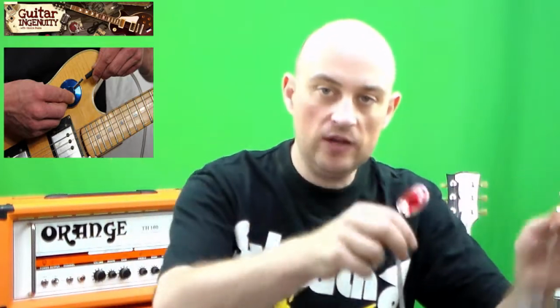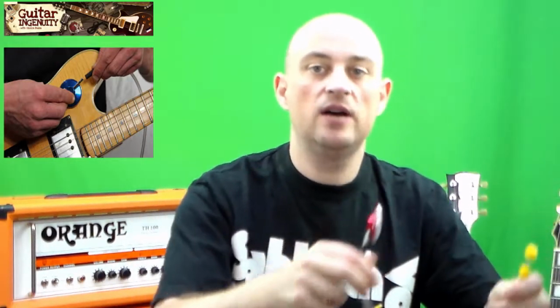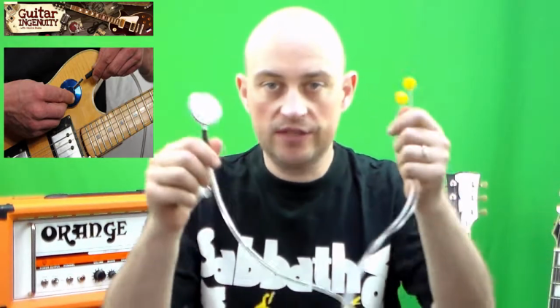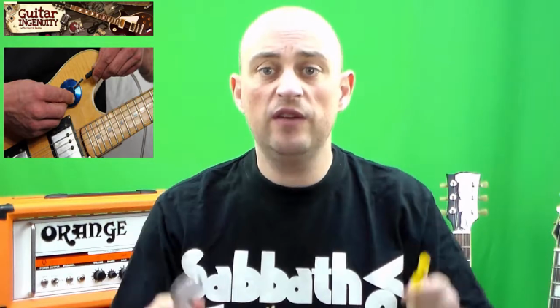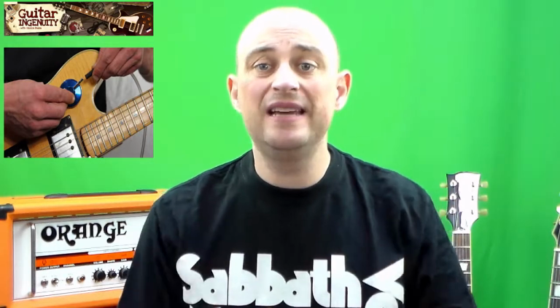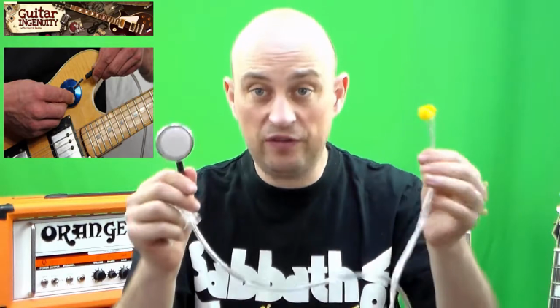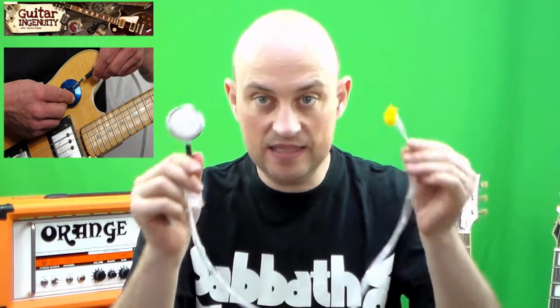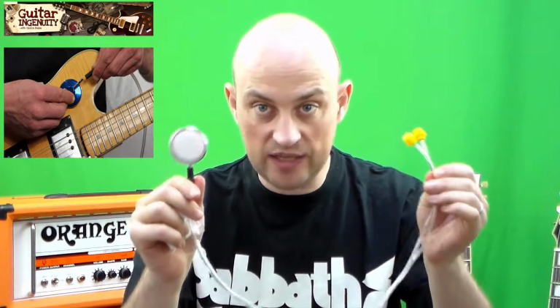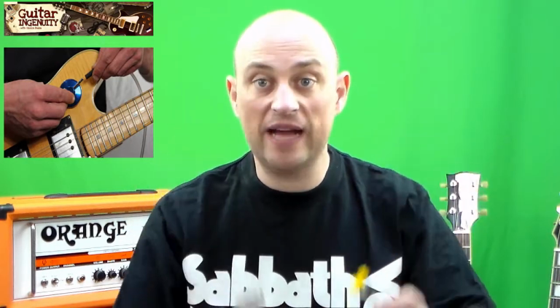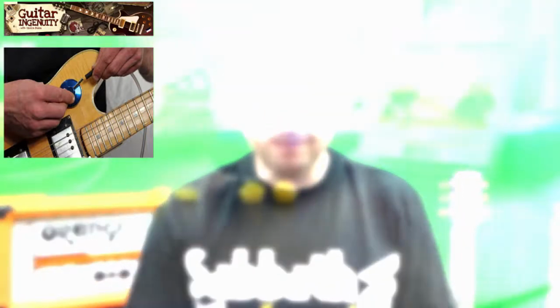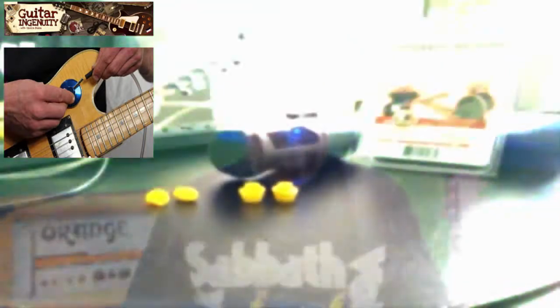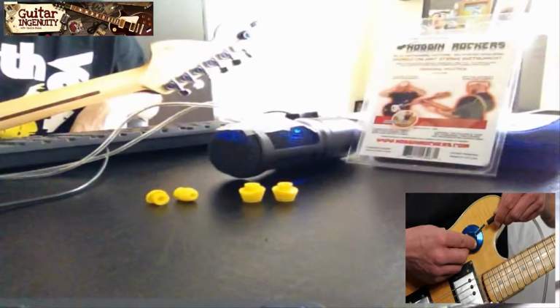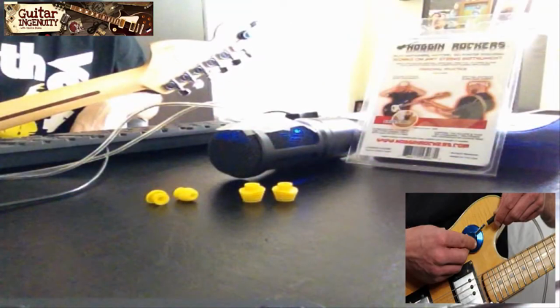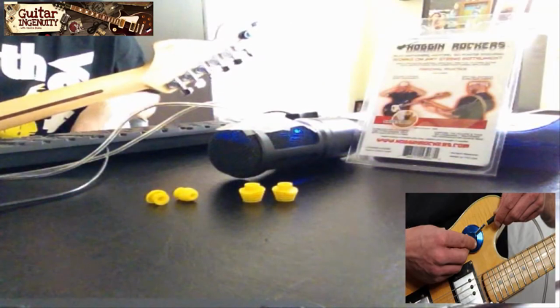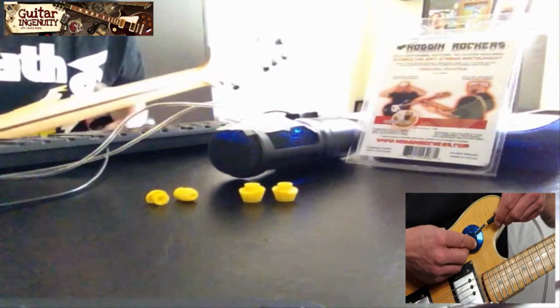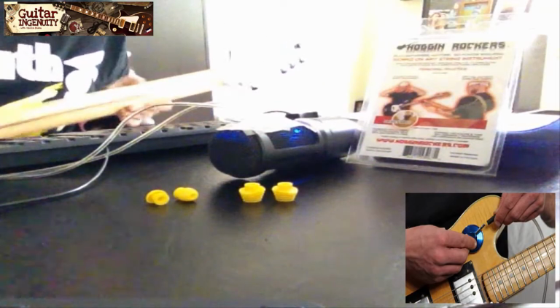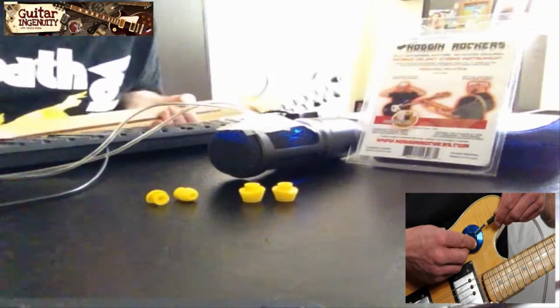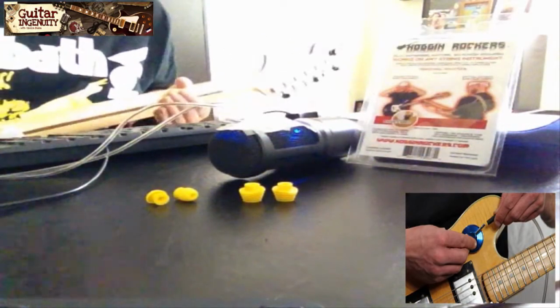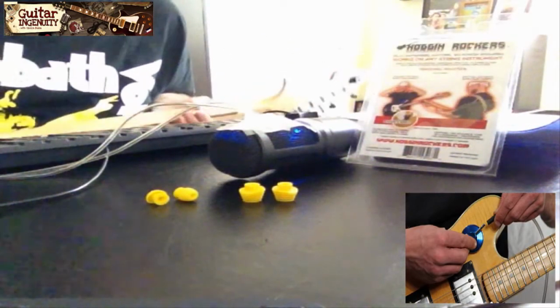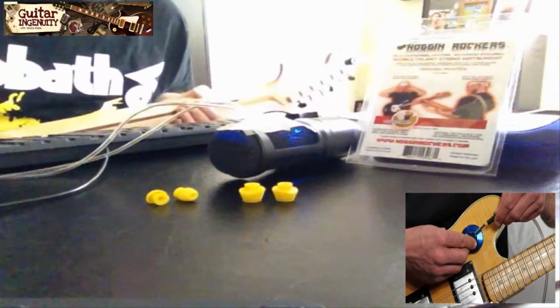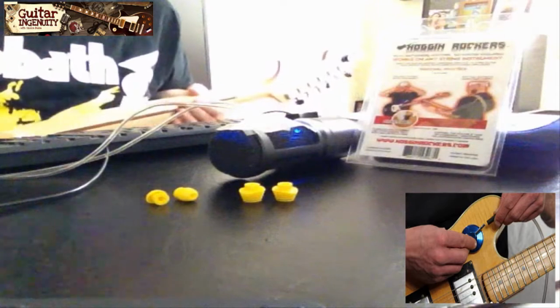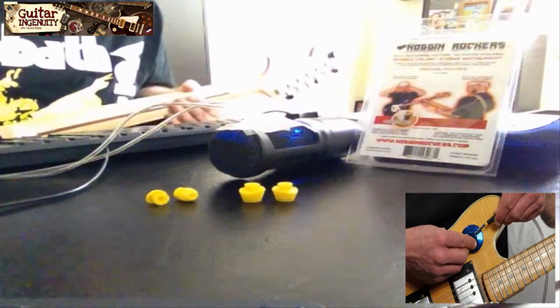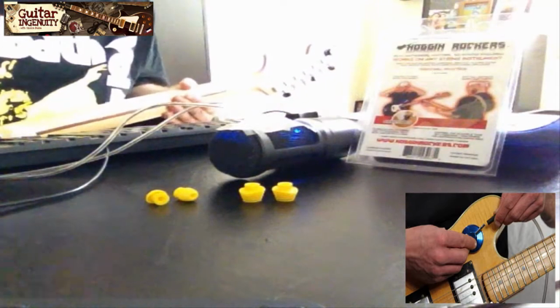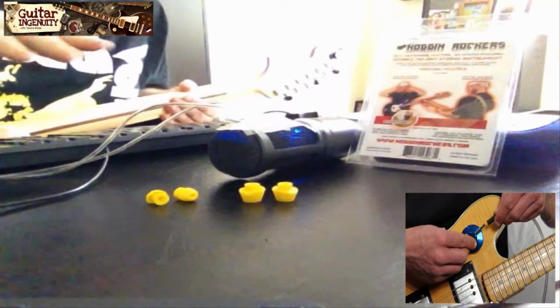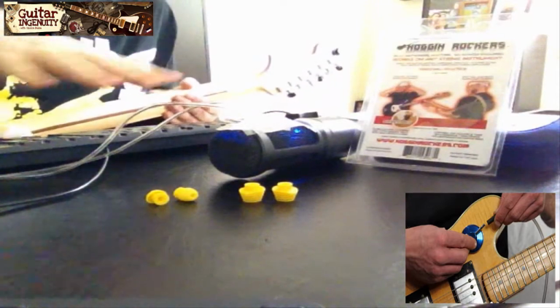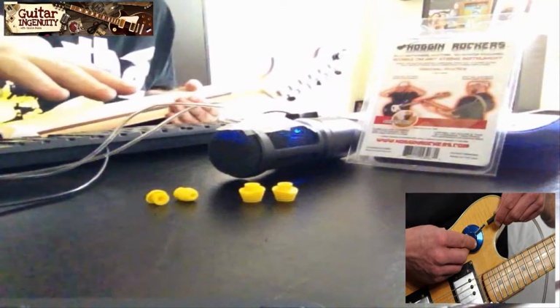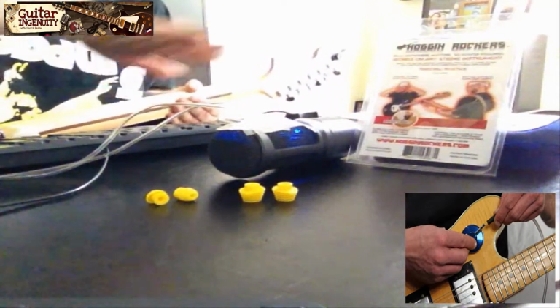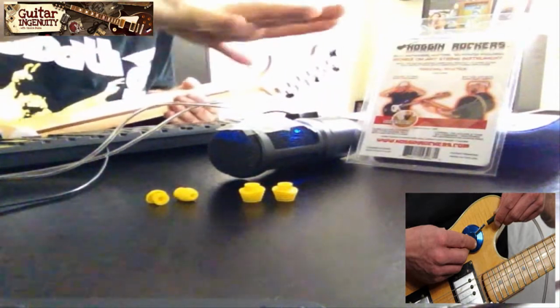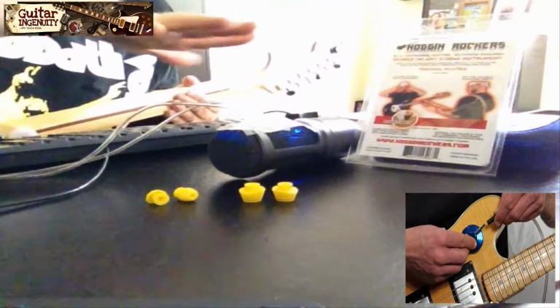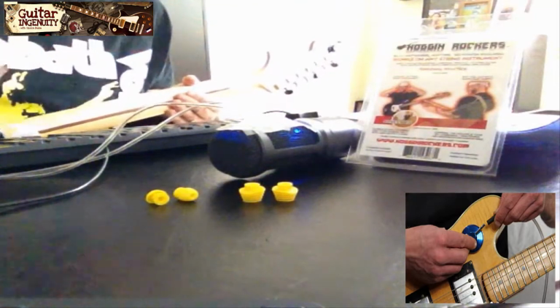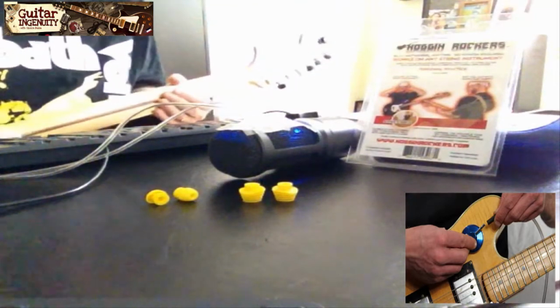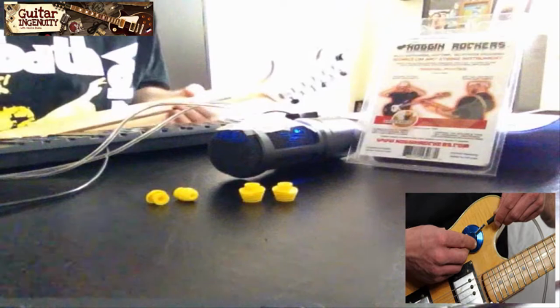Now let's go downstairs to give you an idea how the thing sounds in practice. Hey guys, so we're now in my little office down here. Let me briefly explain my contraption that I put together for you.